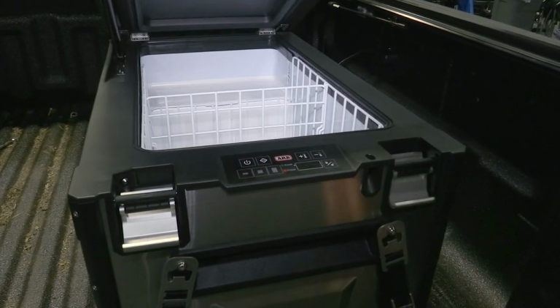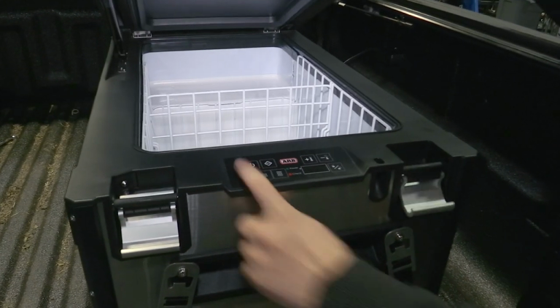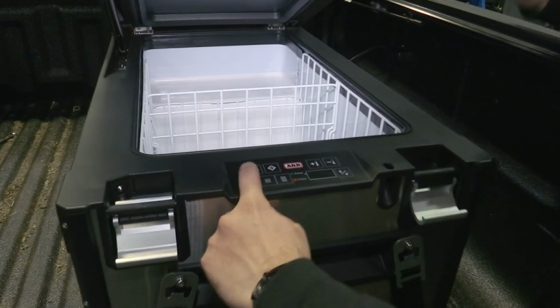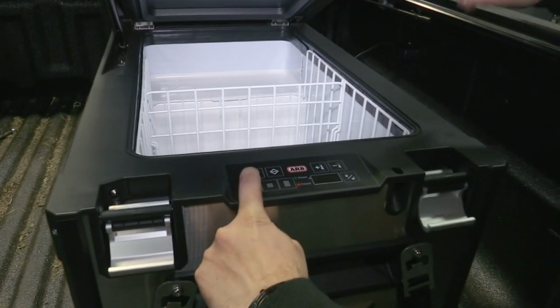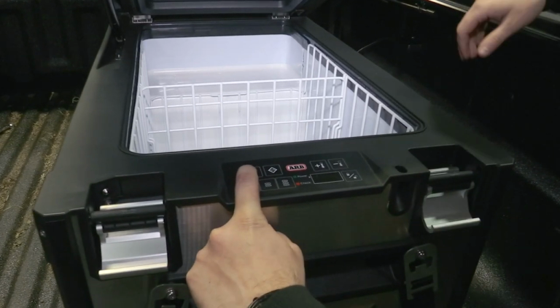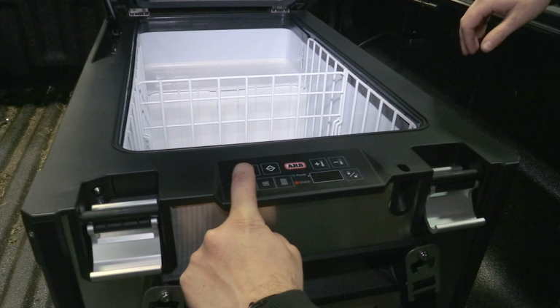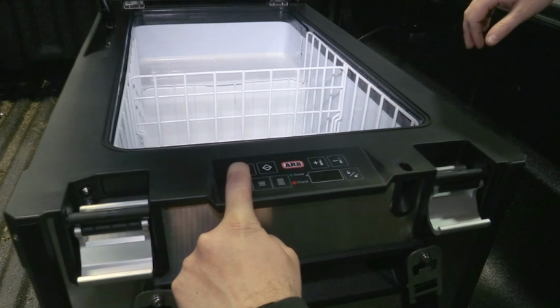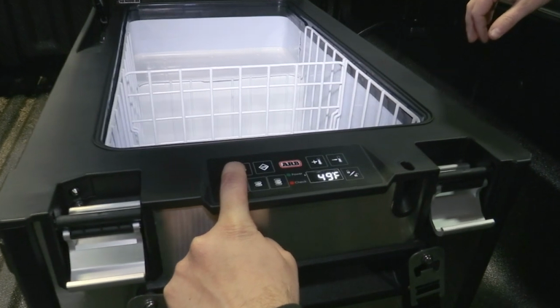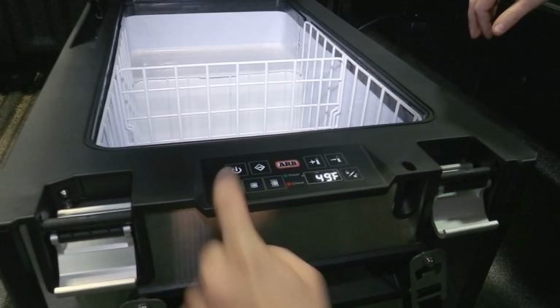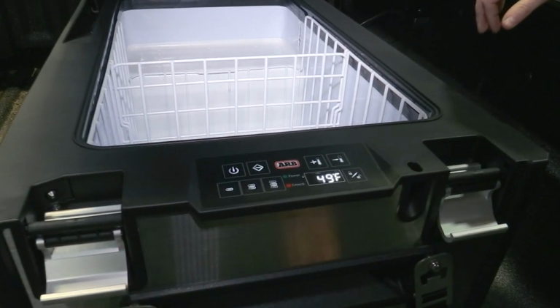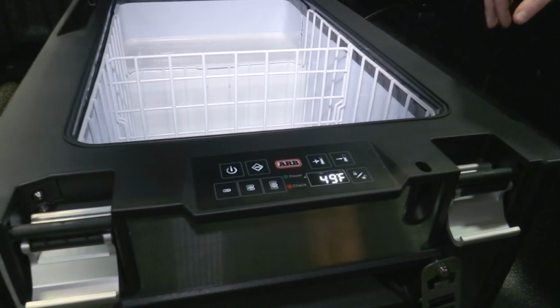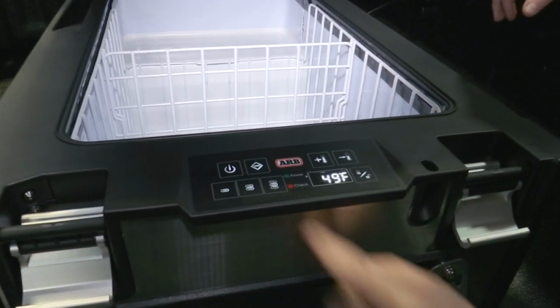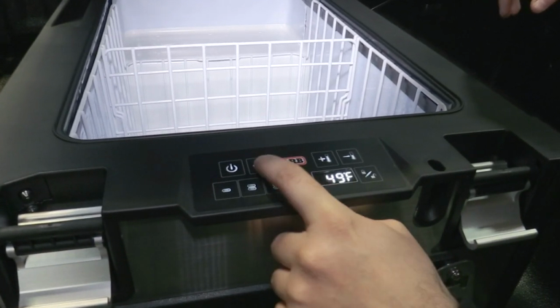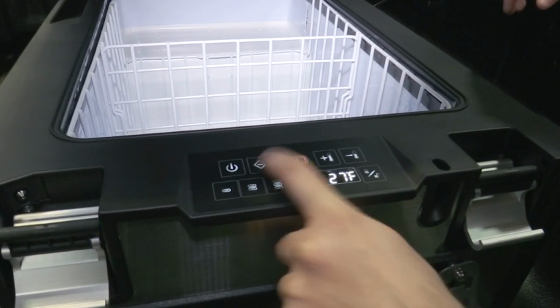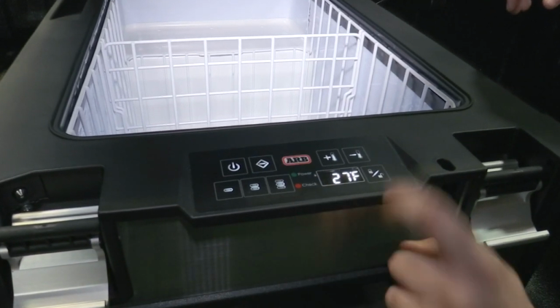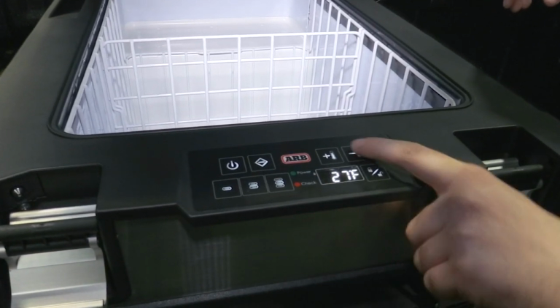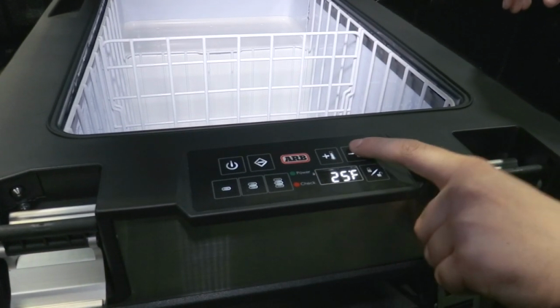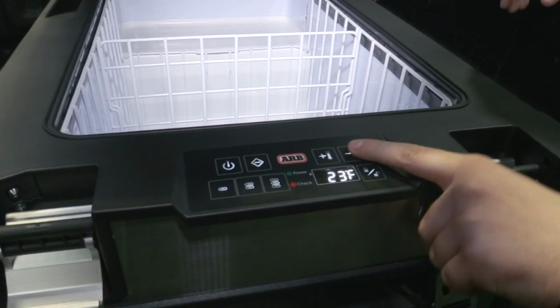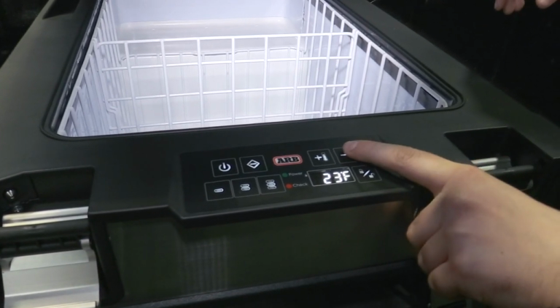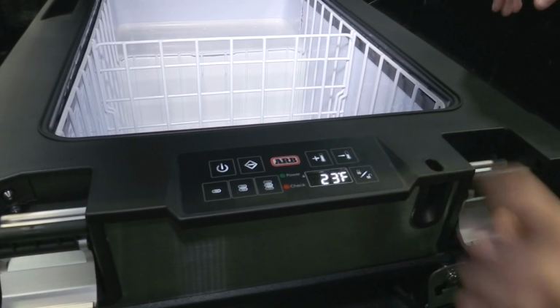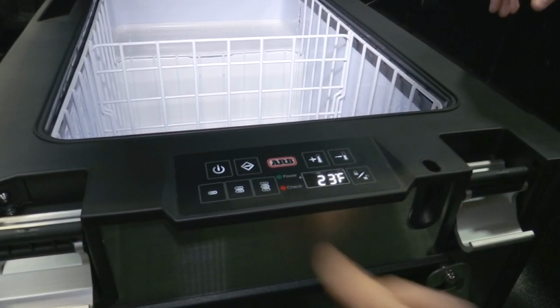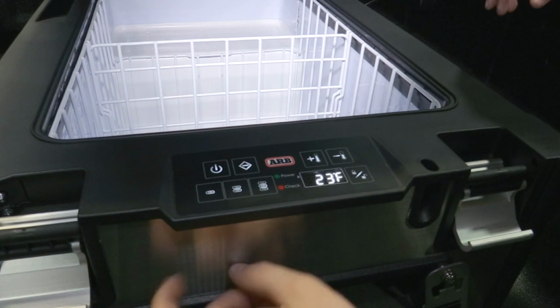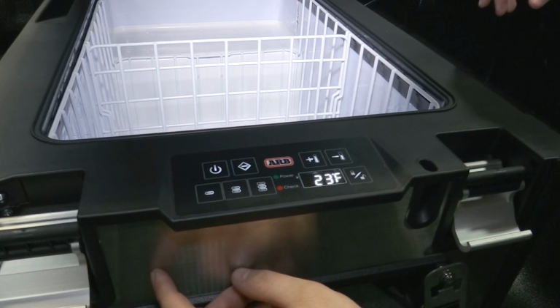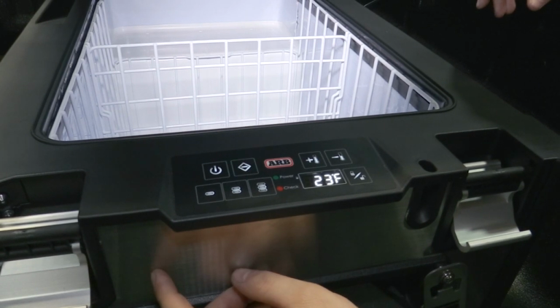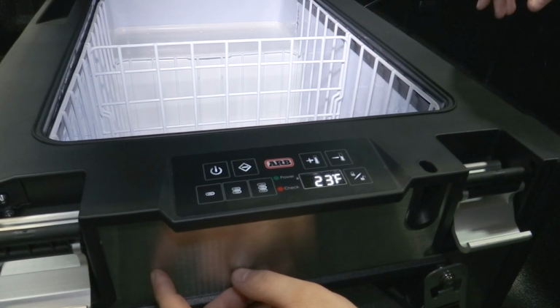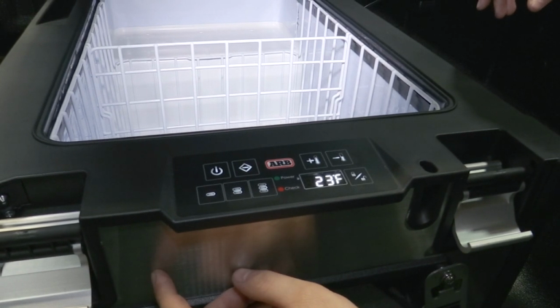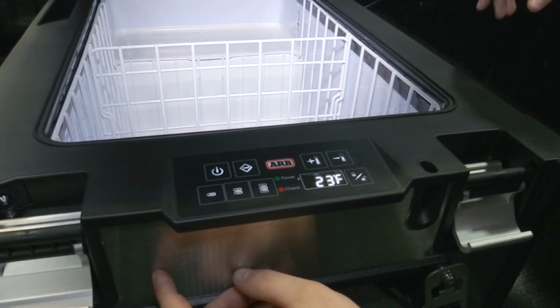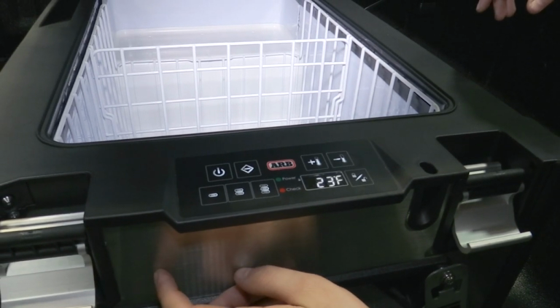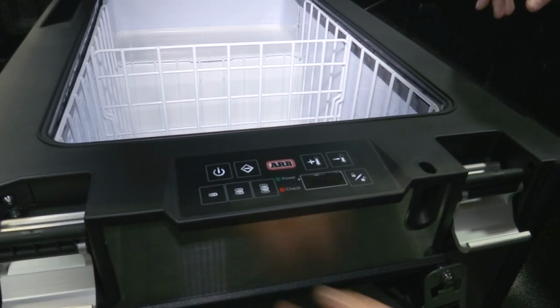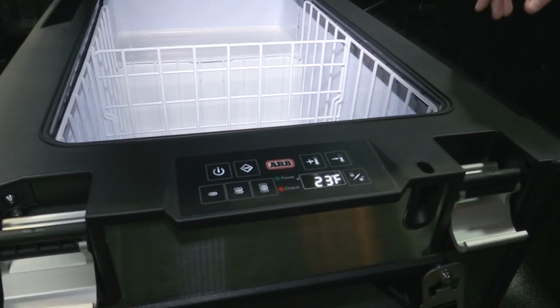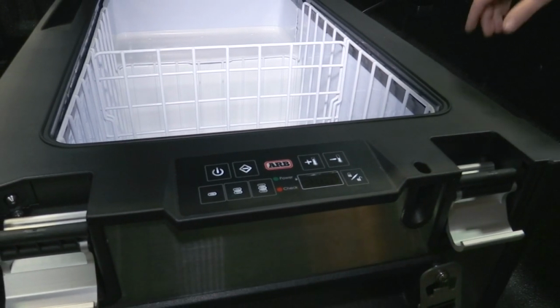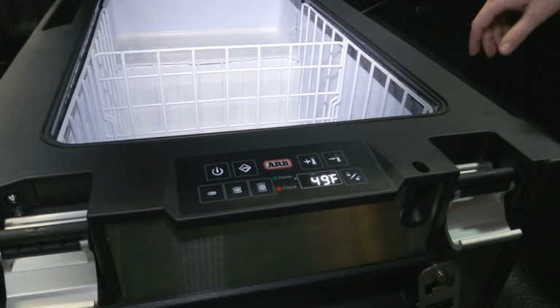ARB offers a full line of accessories for the Series 2, Elements, and new Zero Dual Zone models. To learn more, please visit ARBUSA.com.